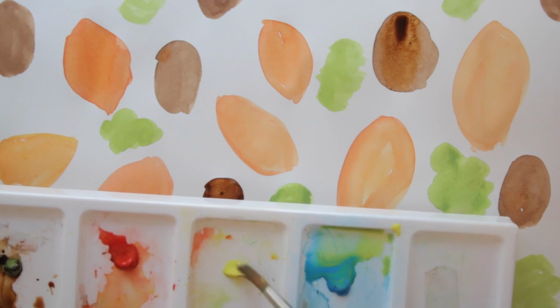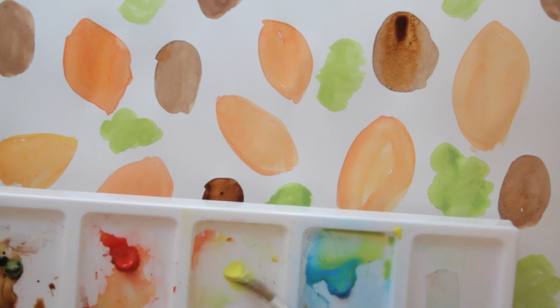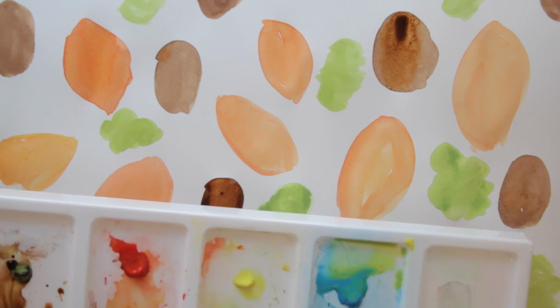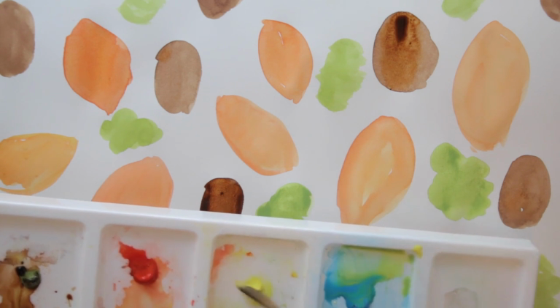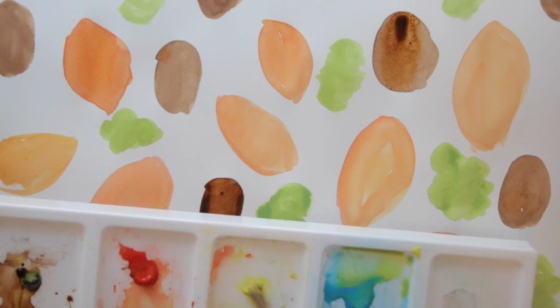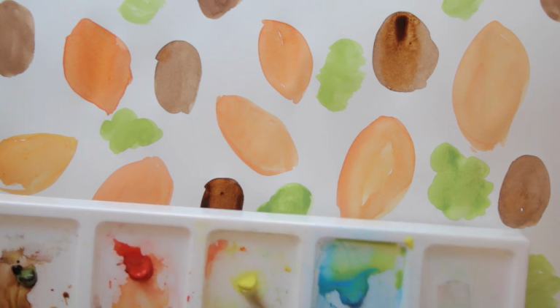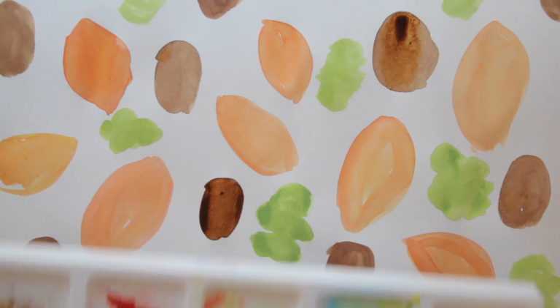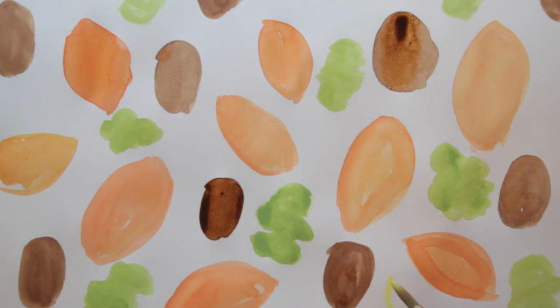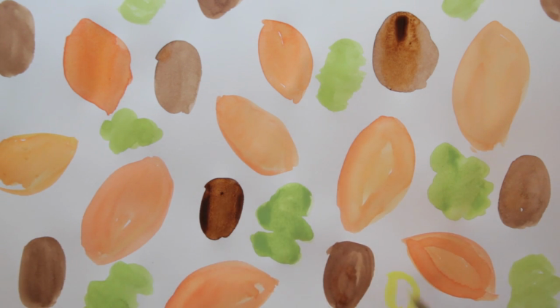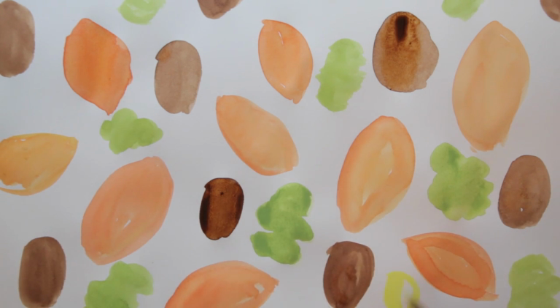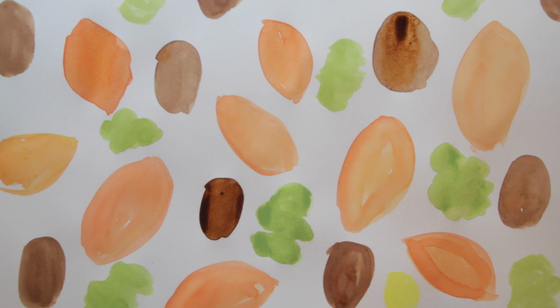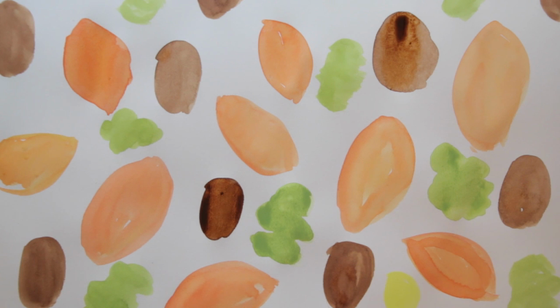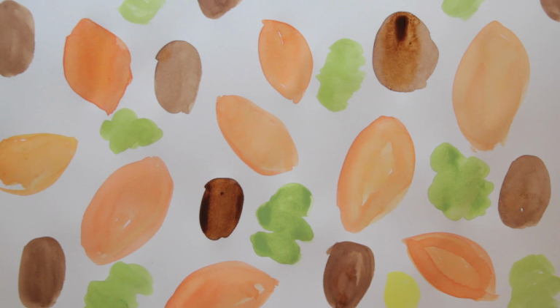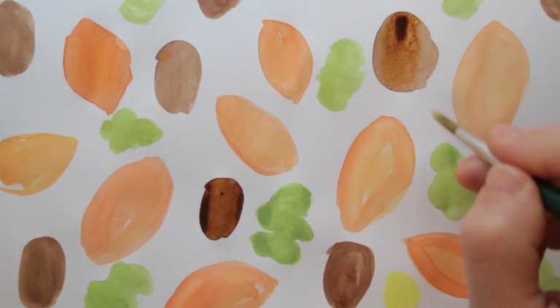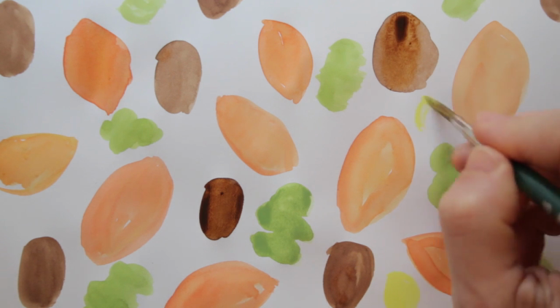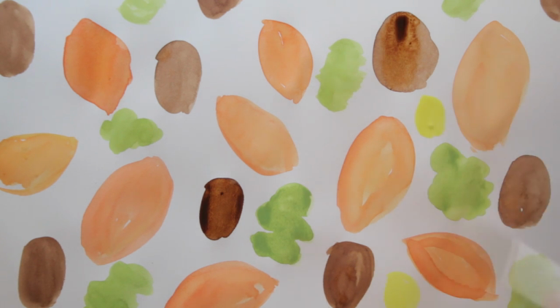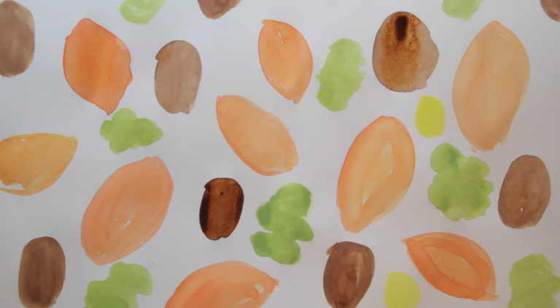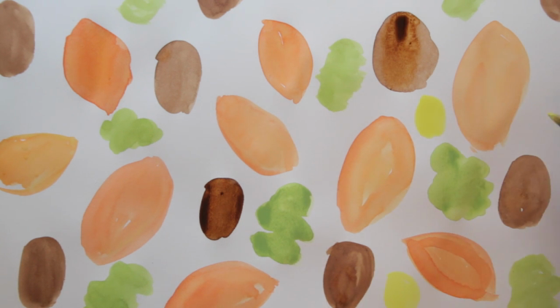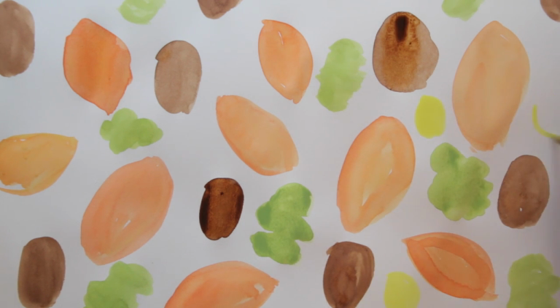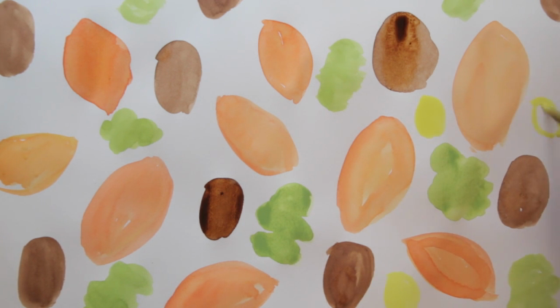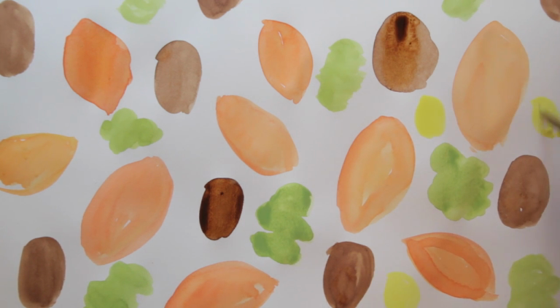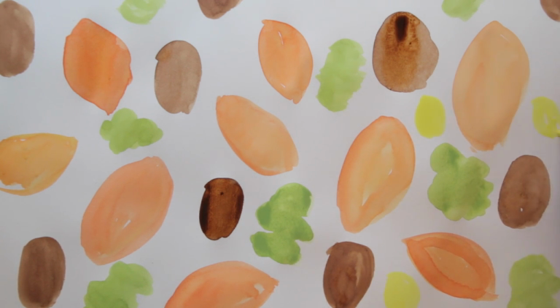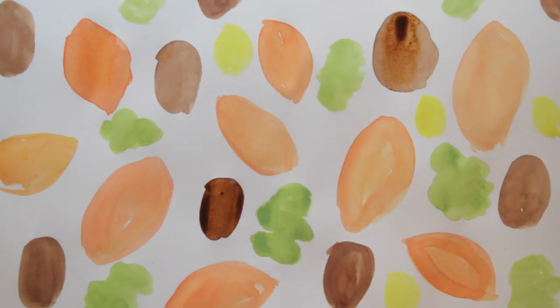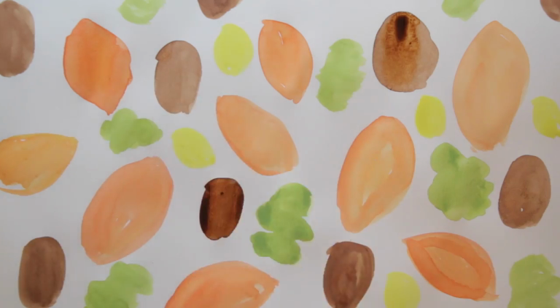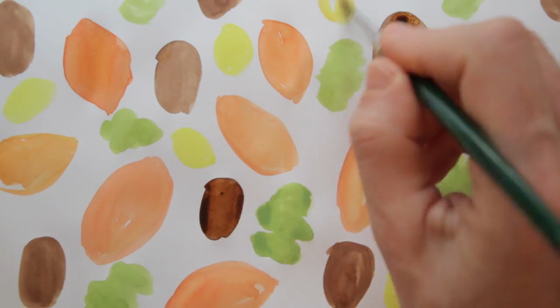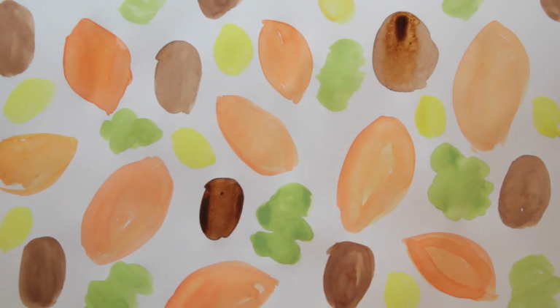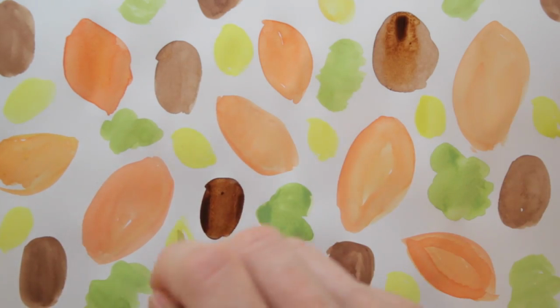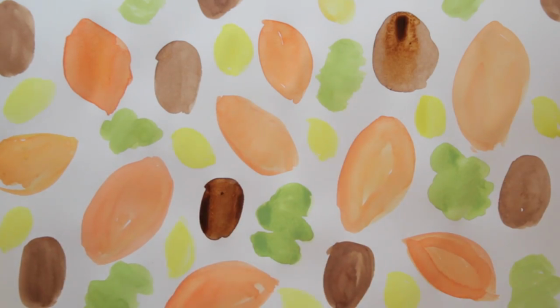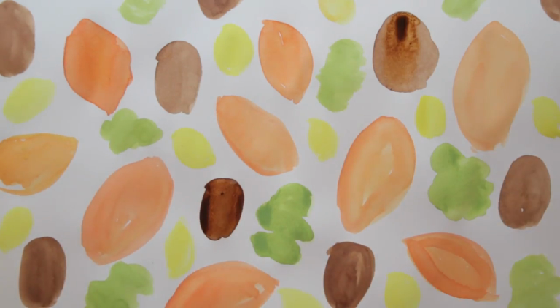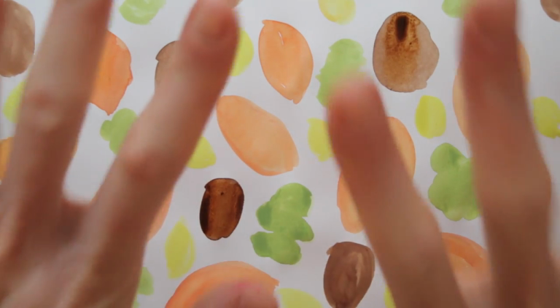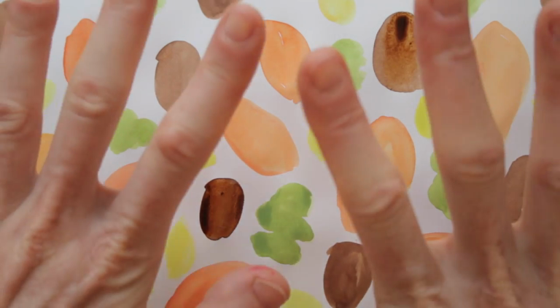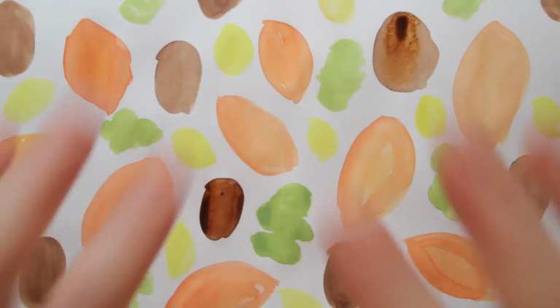One more color — yellow — for small, drip-shaped blobs. Let's leave this to dry.